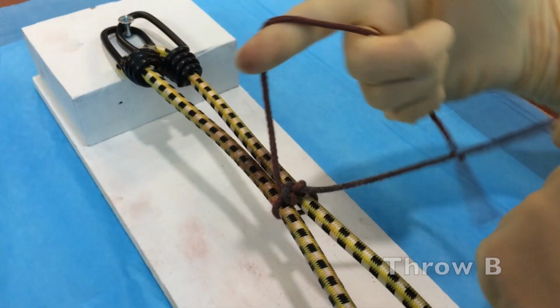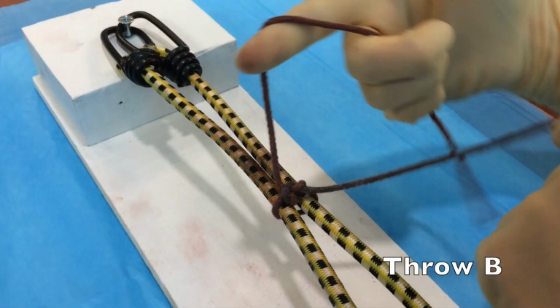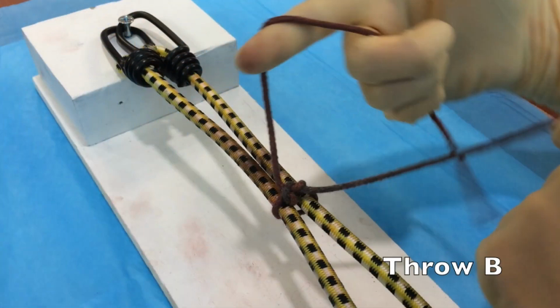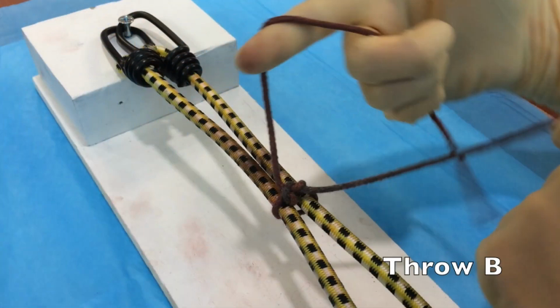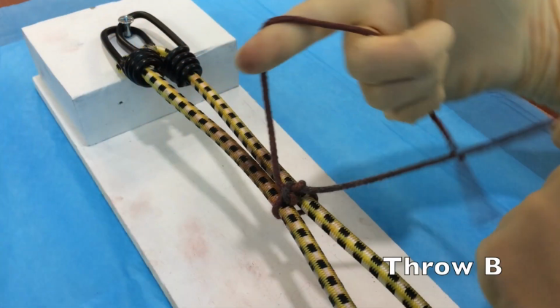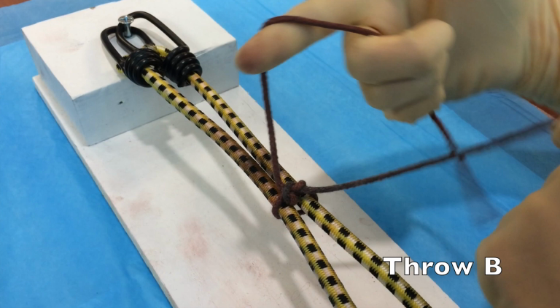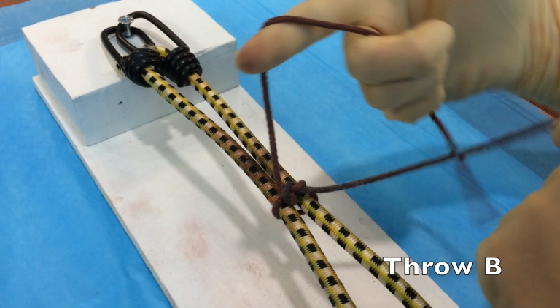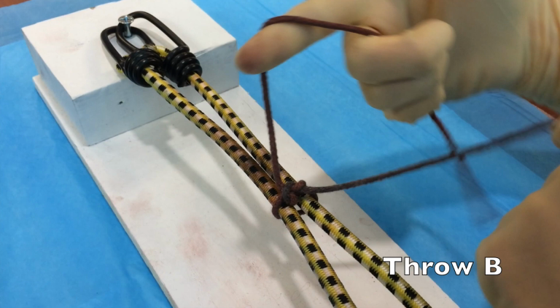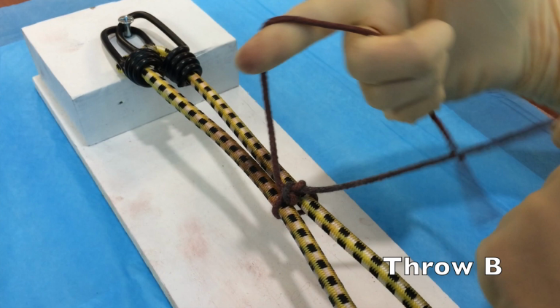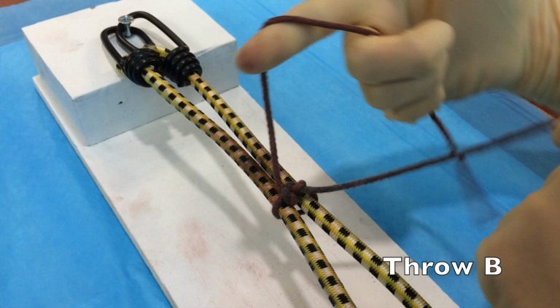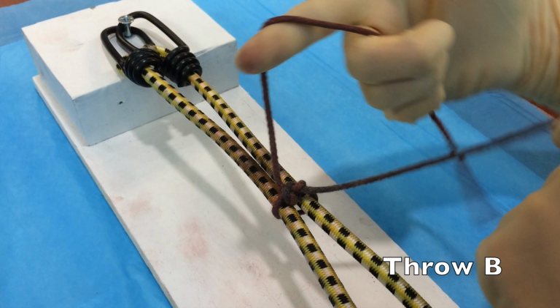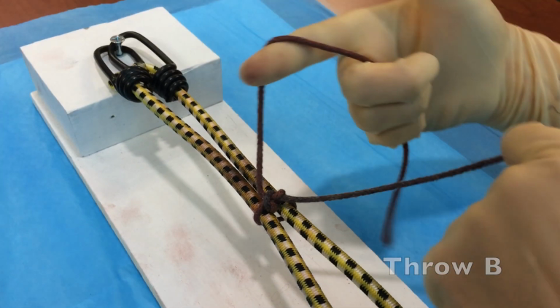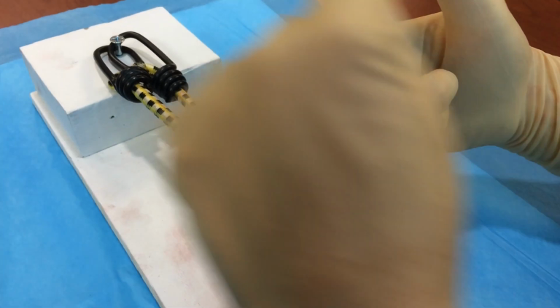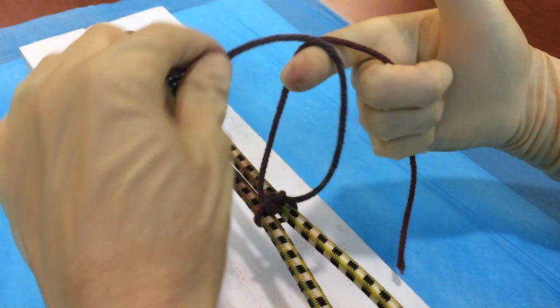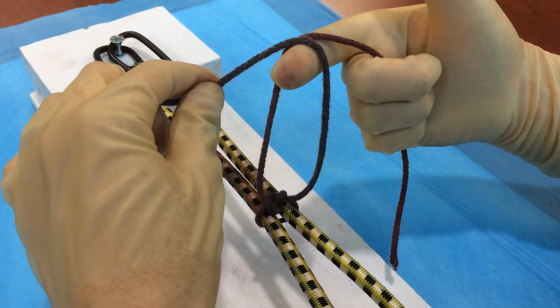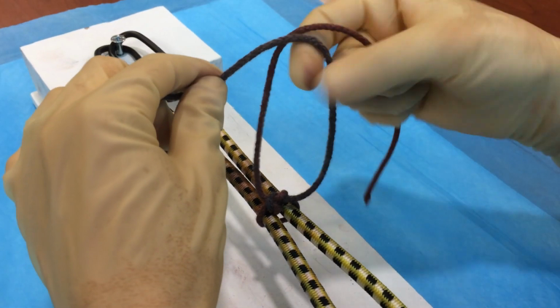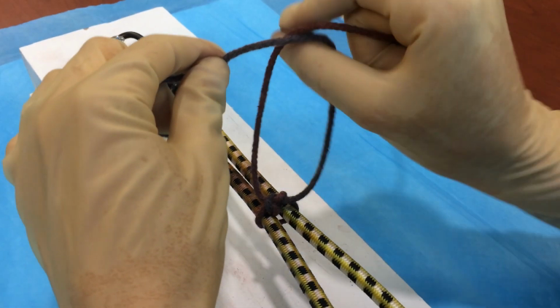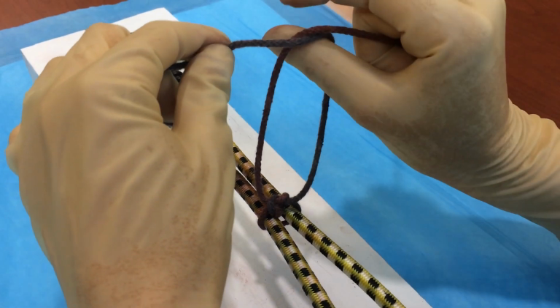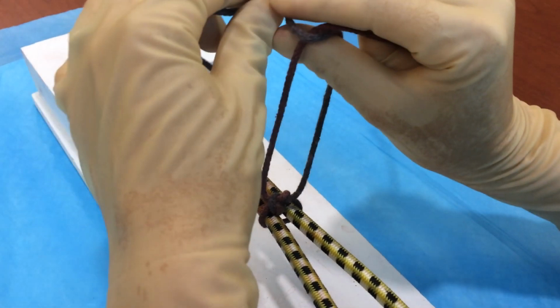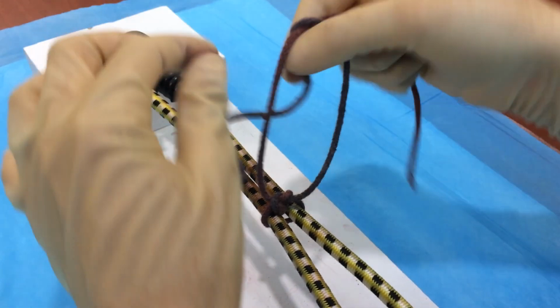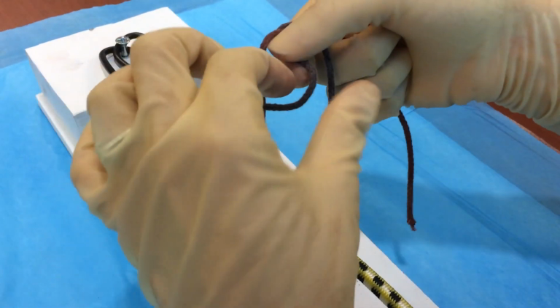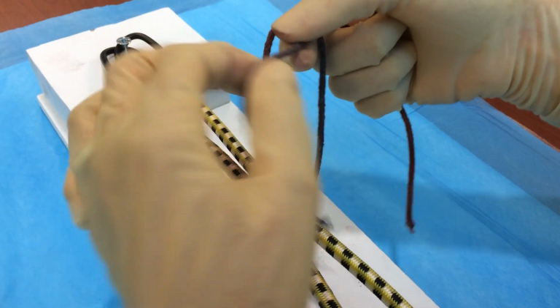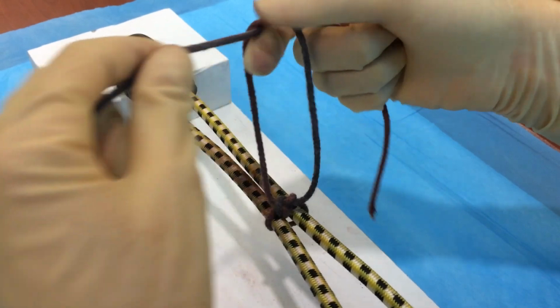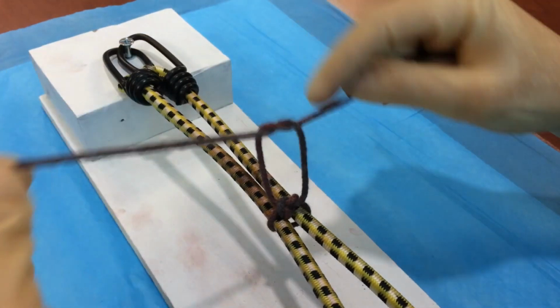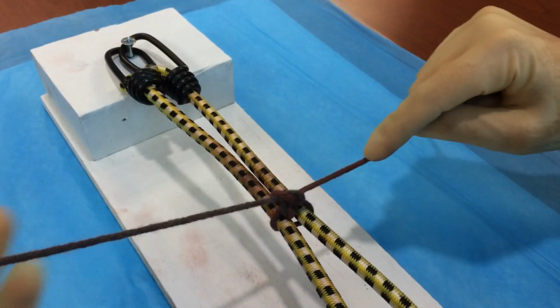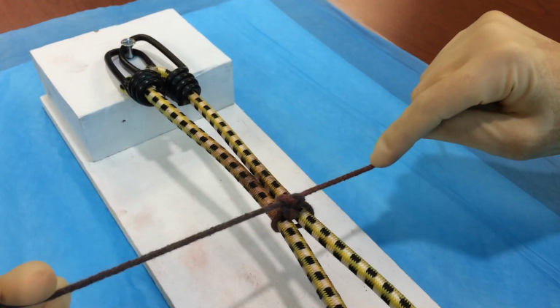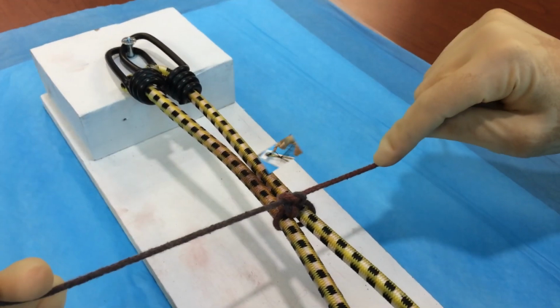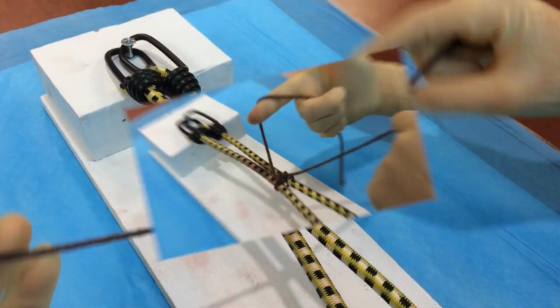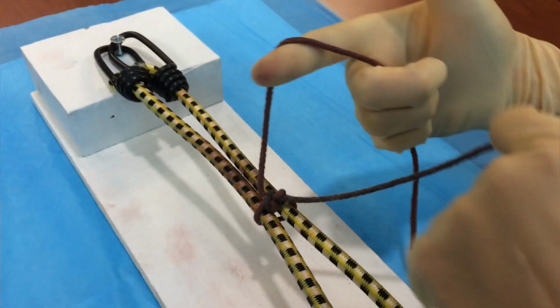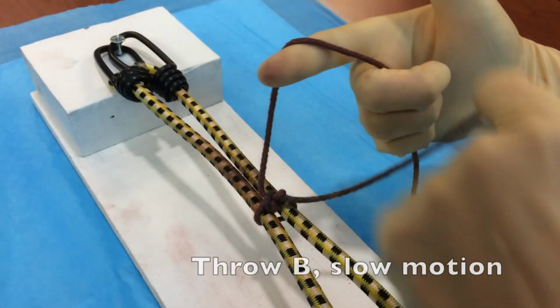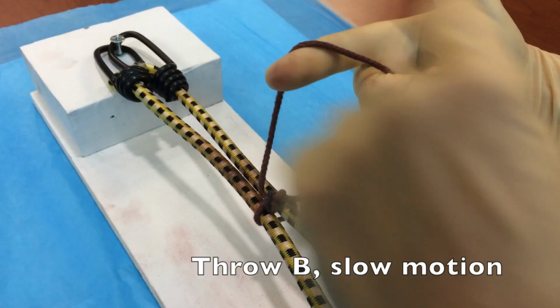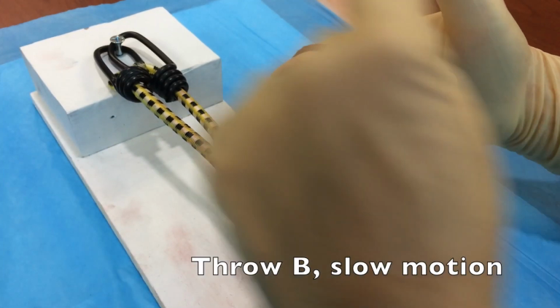Now let's talk about throw B. For throw B, we're going to put our right hand in what's called the pistol position. That's full speed. Let's take a look at it again in slow motion.